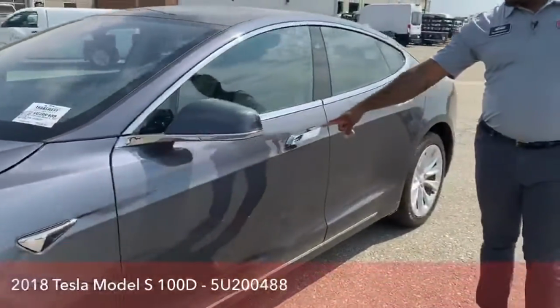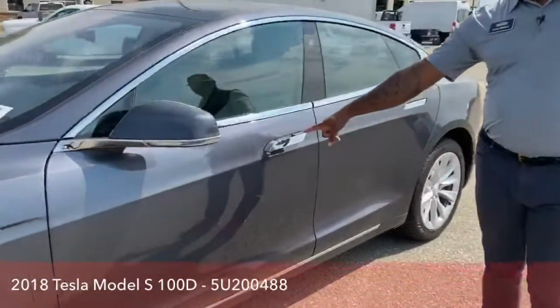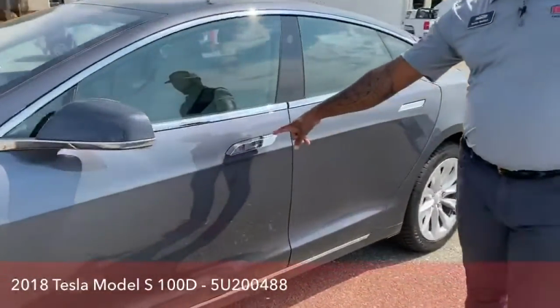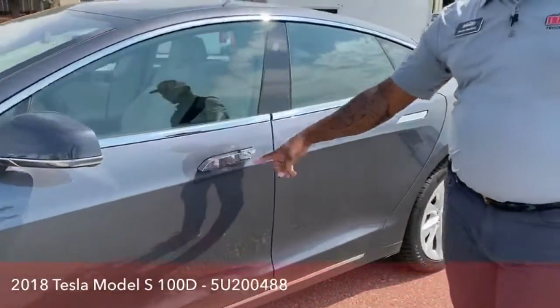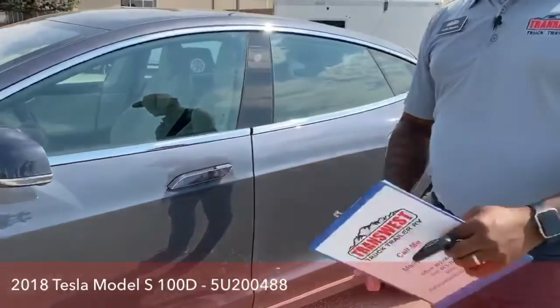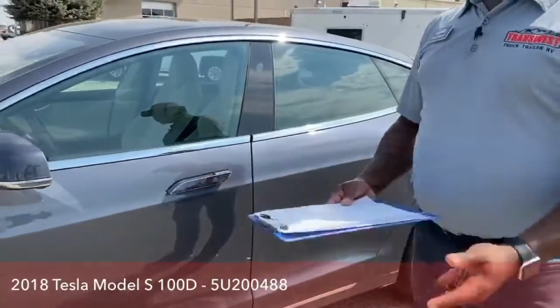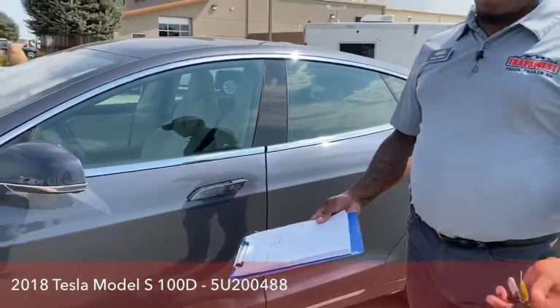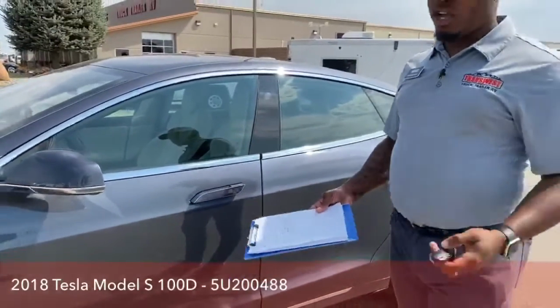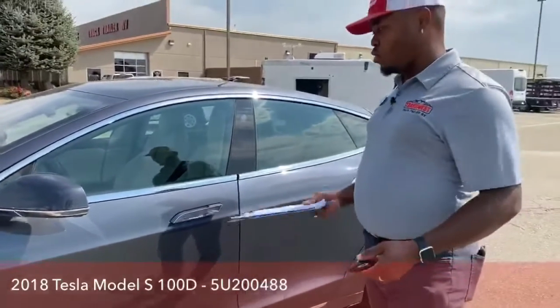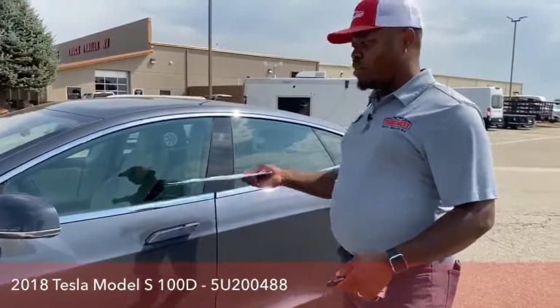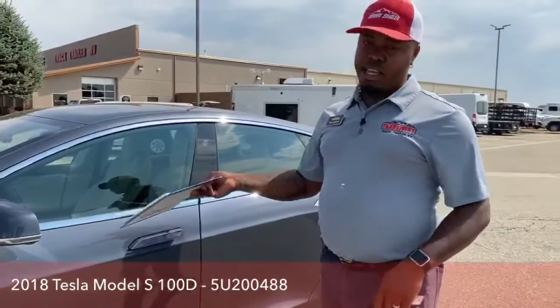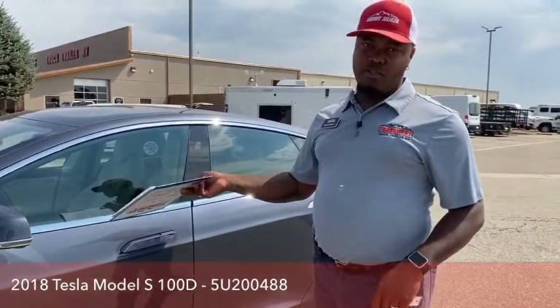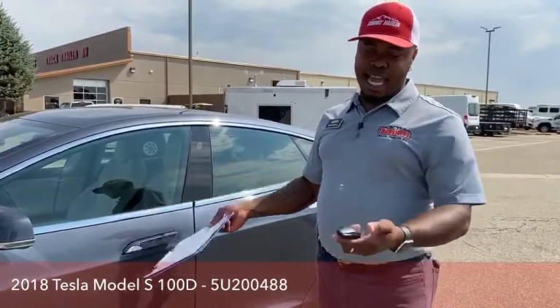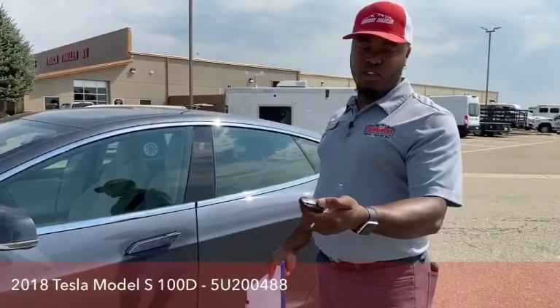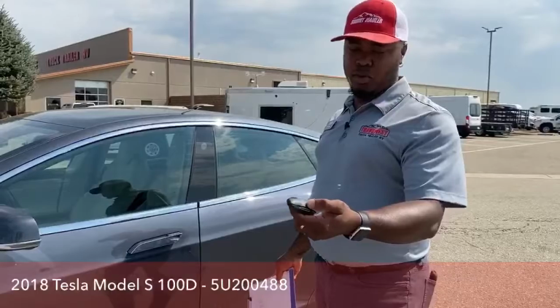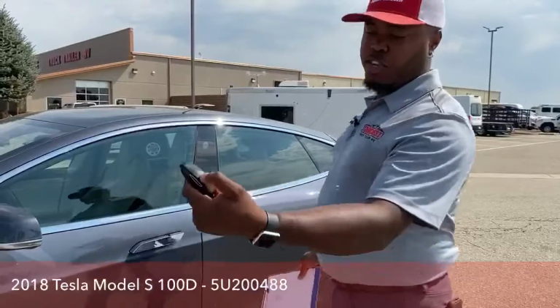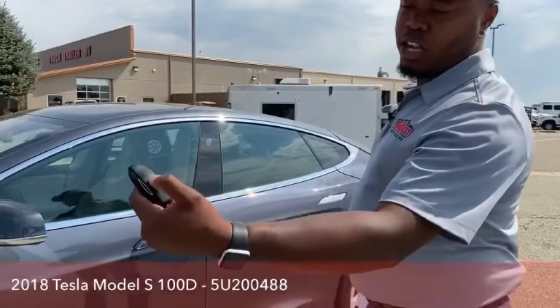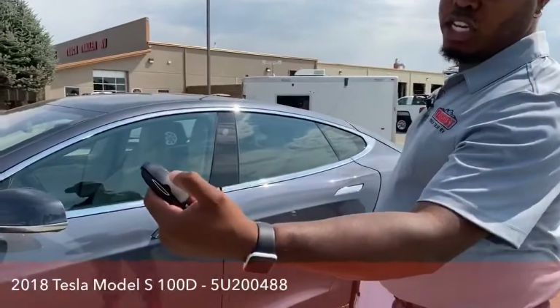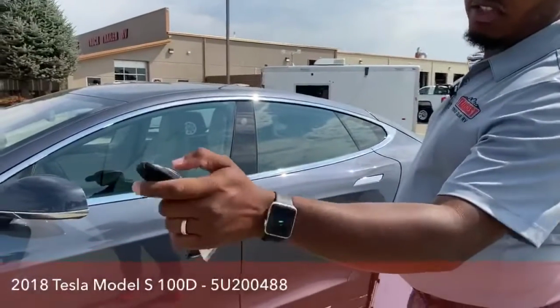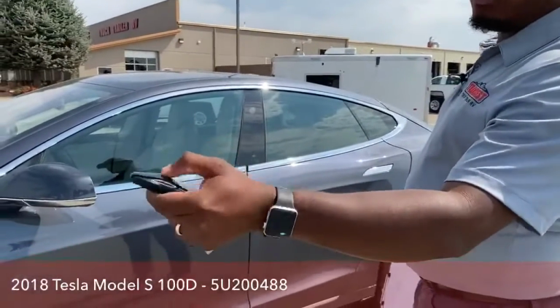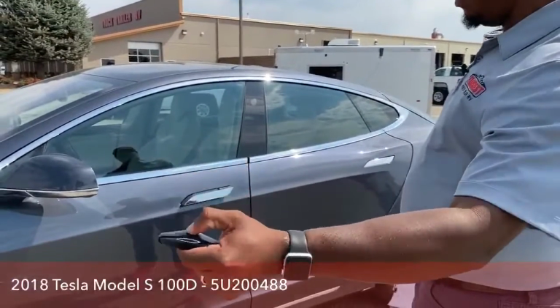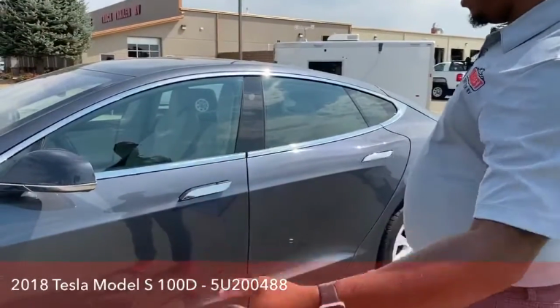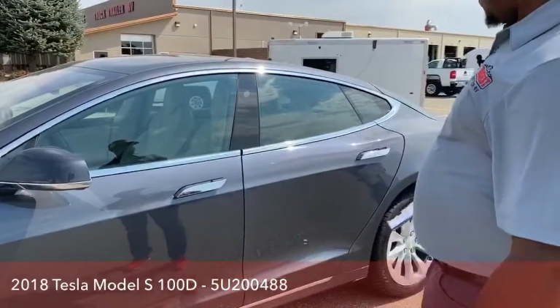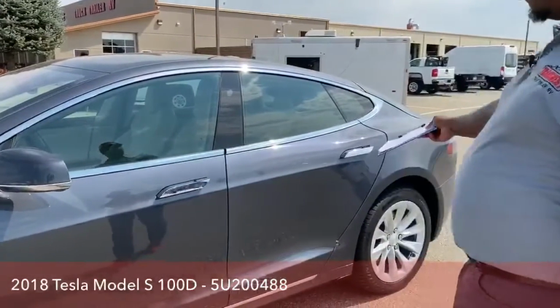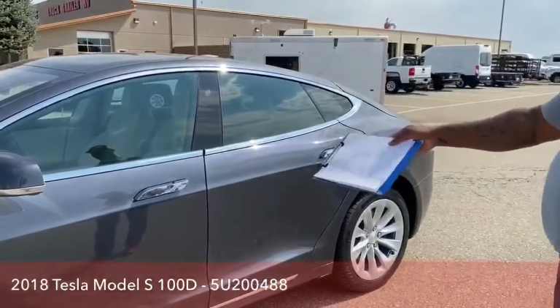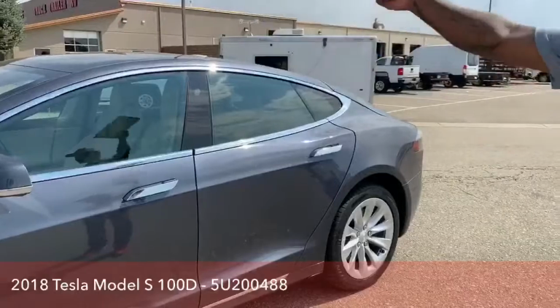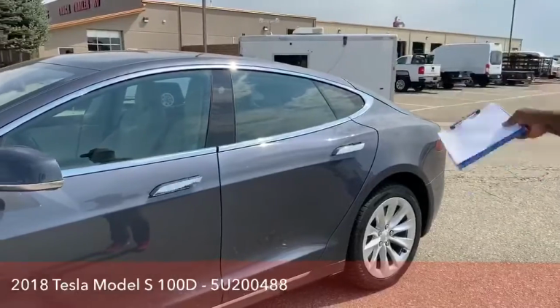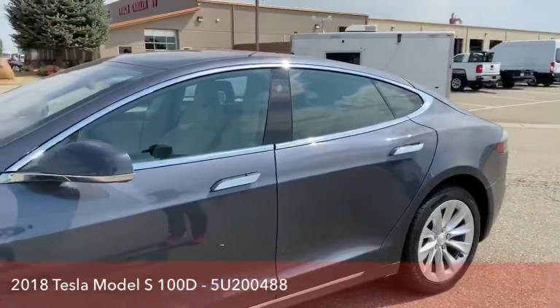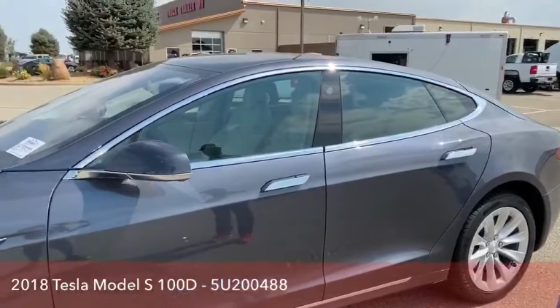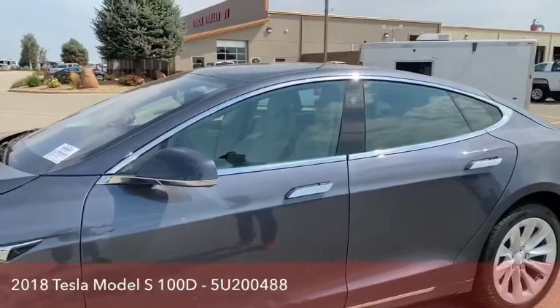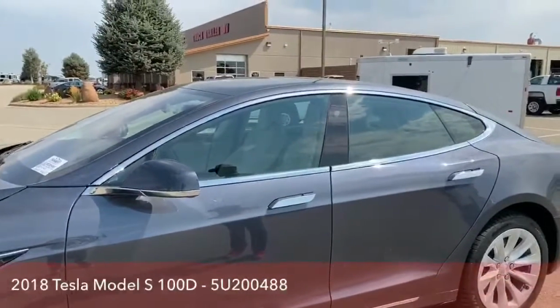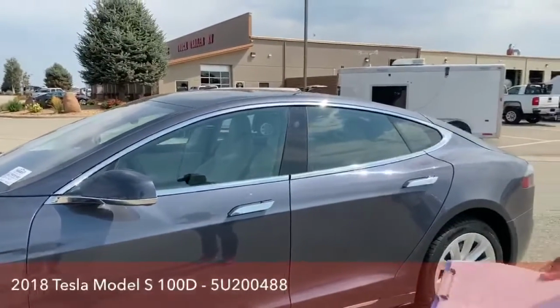That one handle is out. But if I want all four handles to open, I can unlock it from inside or use the remote. With a double-click on the hood of the remote, it will actually open all four handles to allow all passengers to come in.